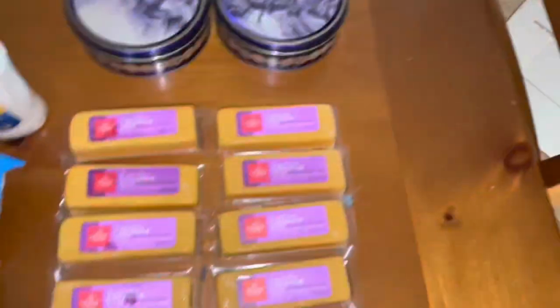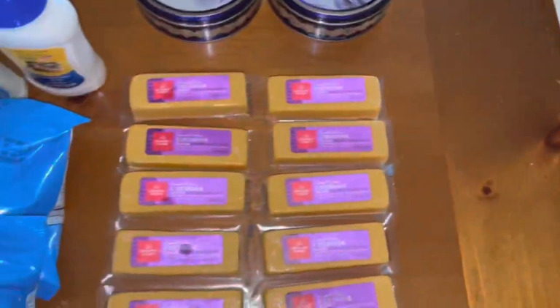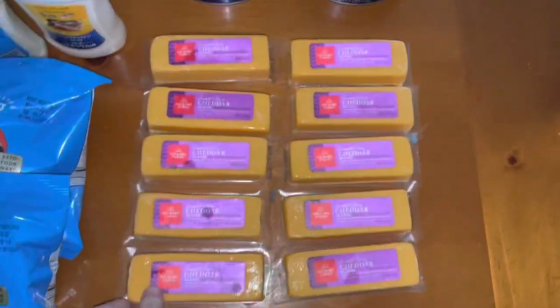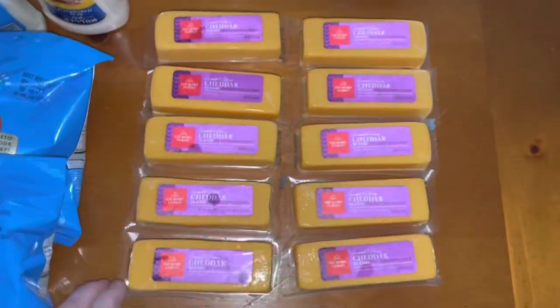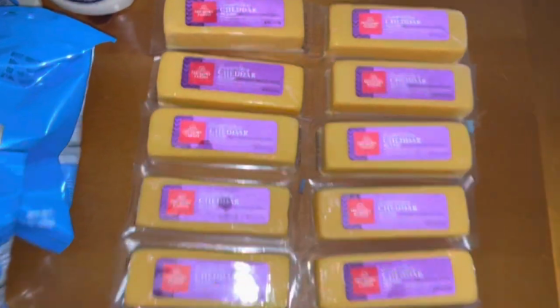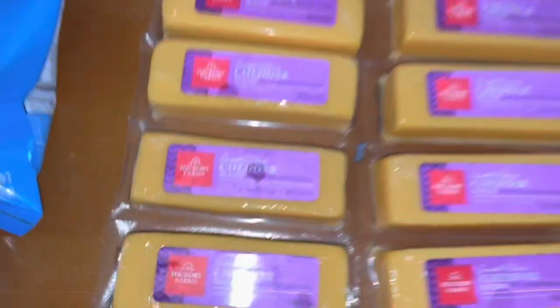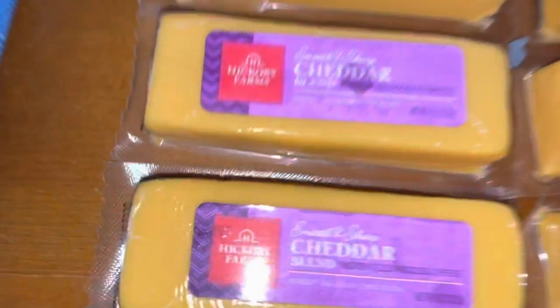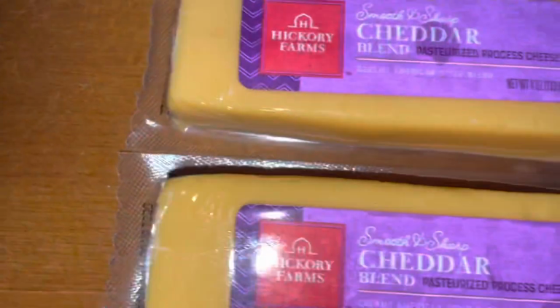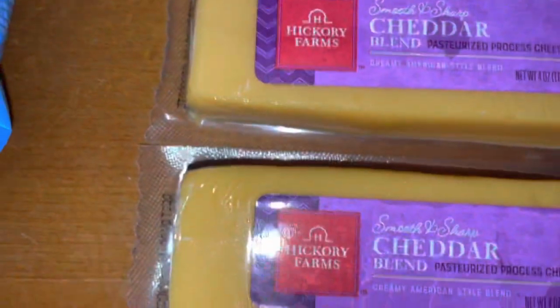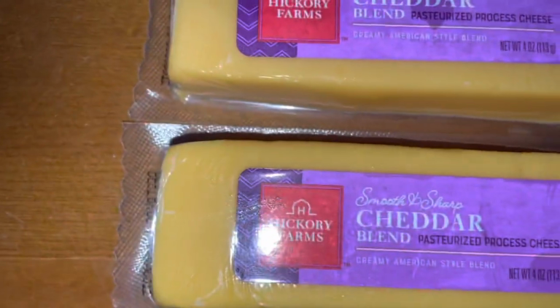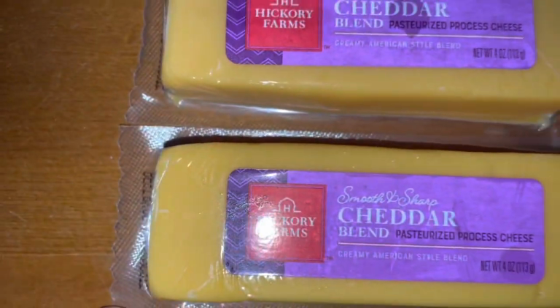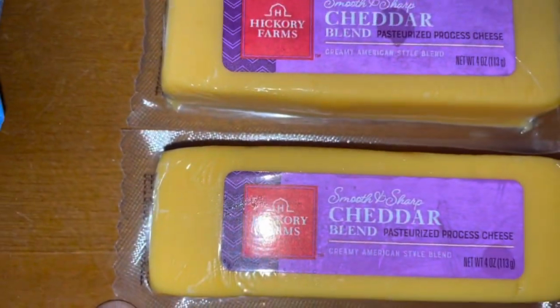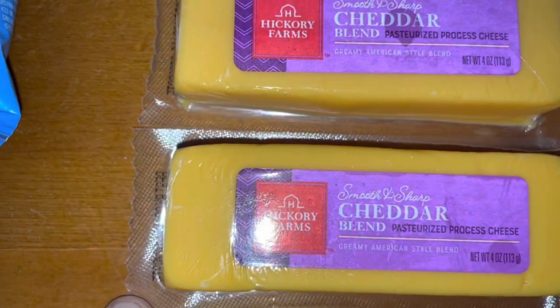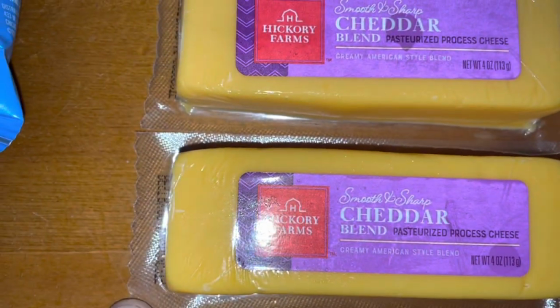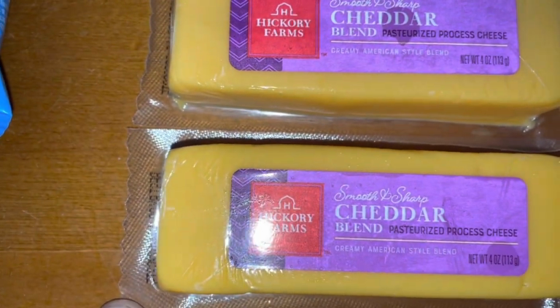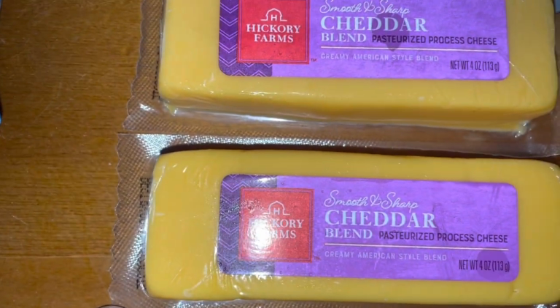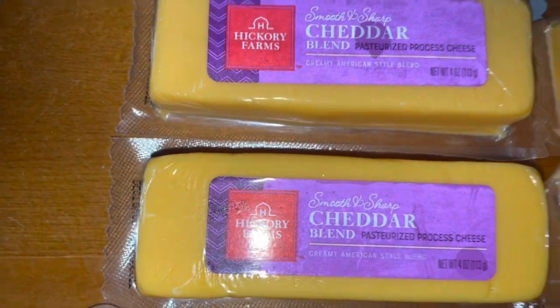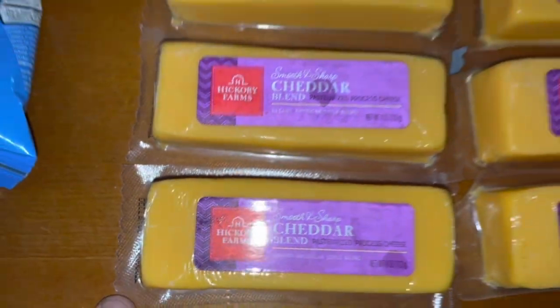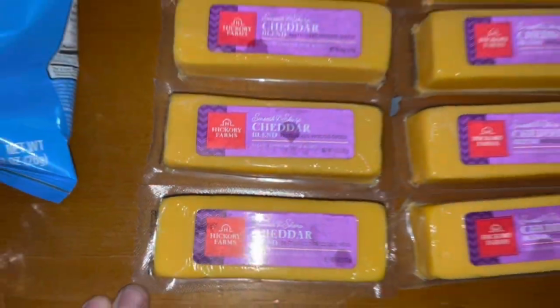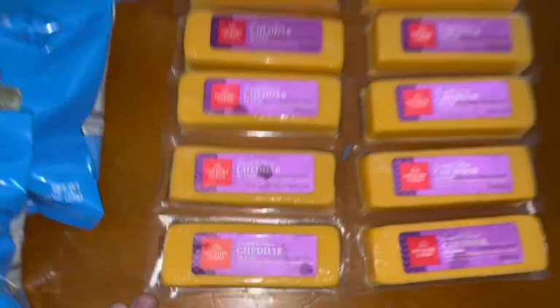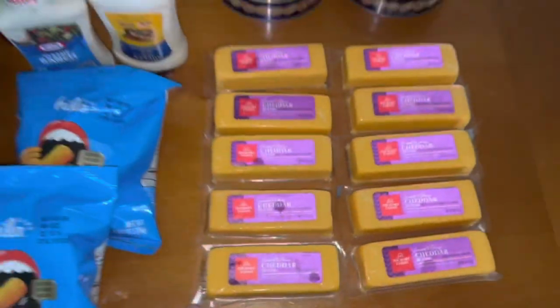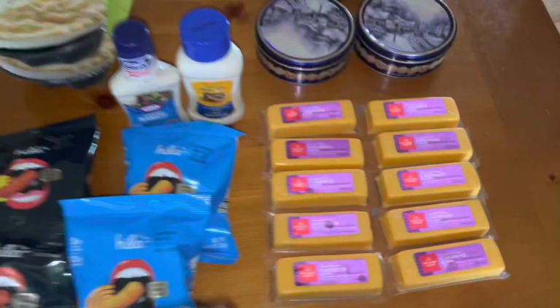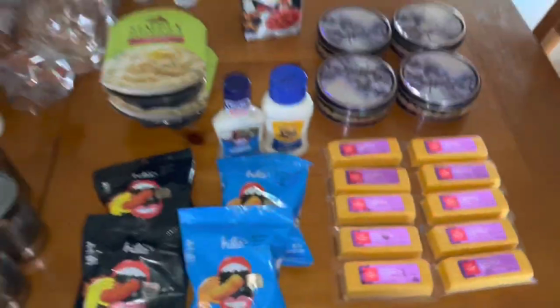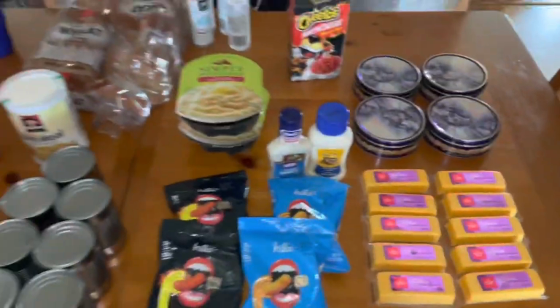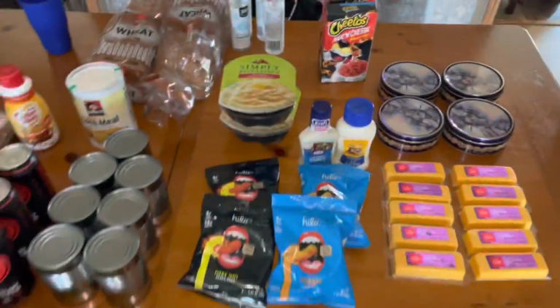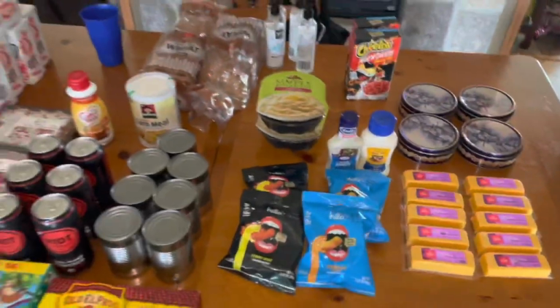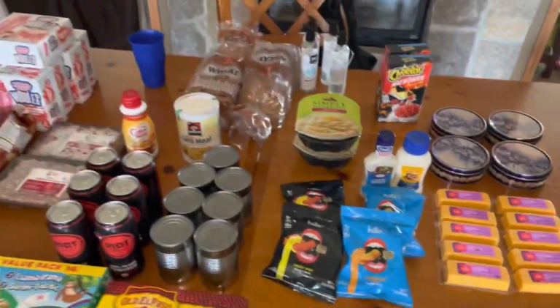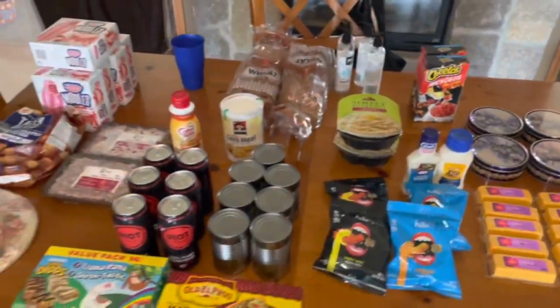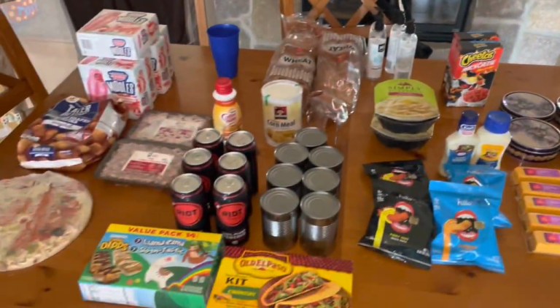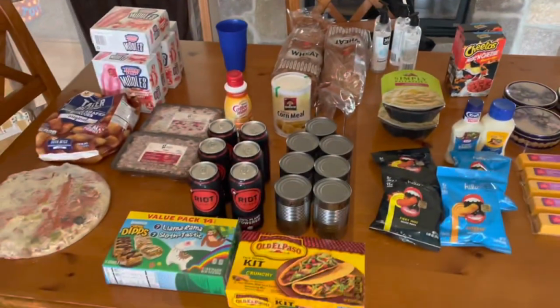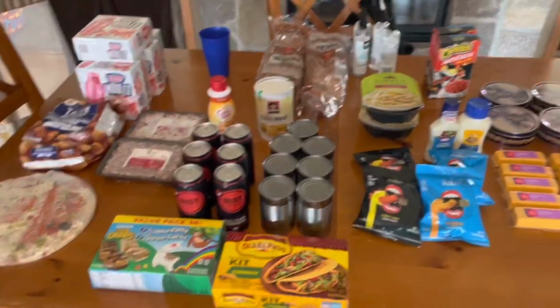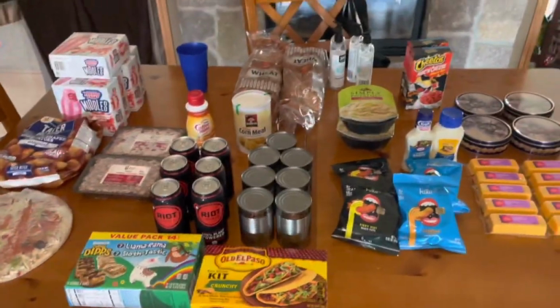Ten of these smooth and sharp cheddar blend cheeses. And that's what we got for $25.